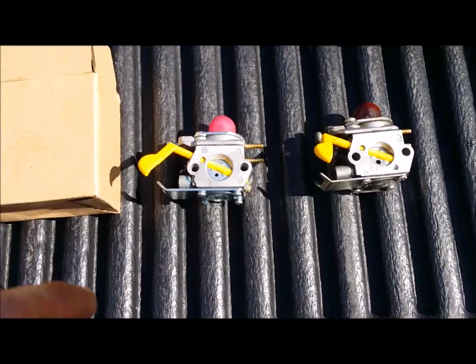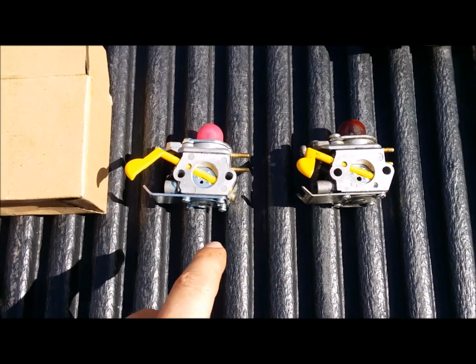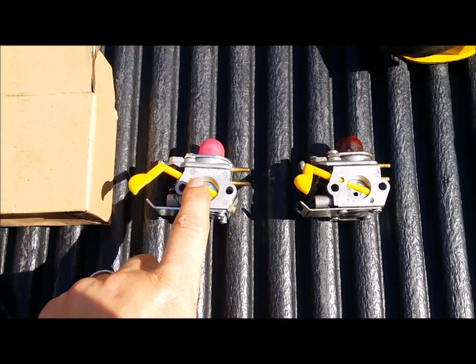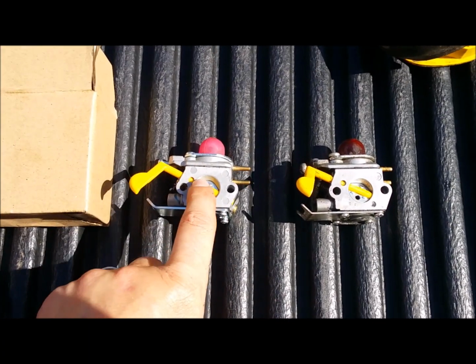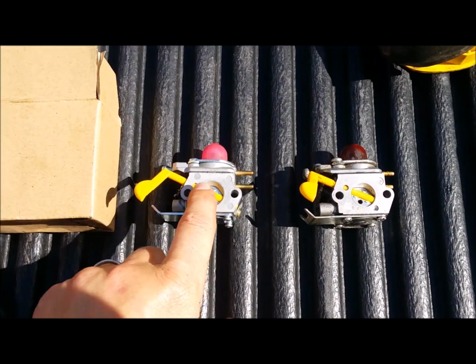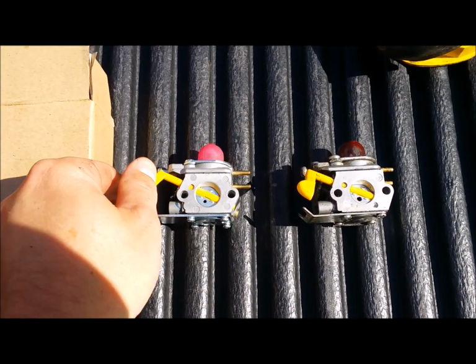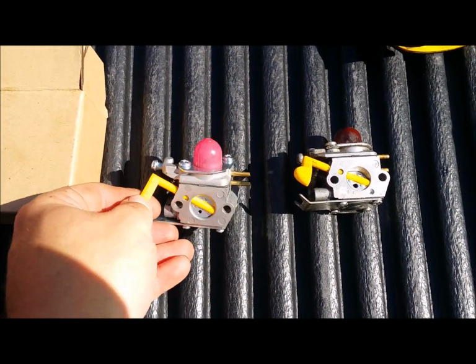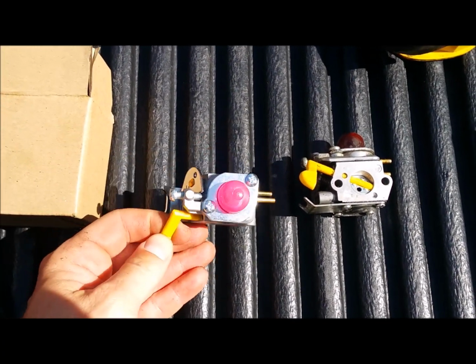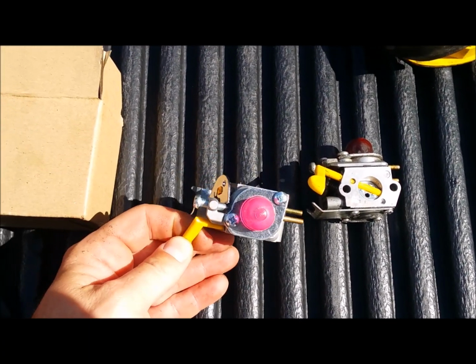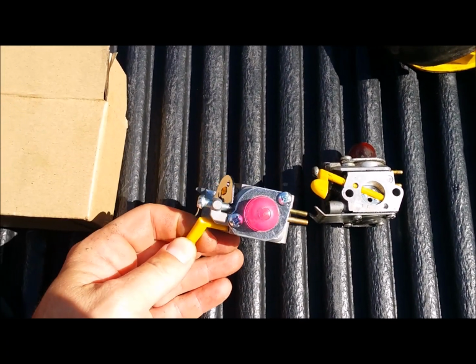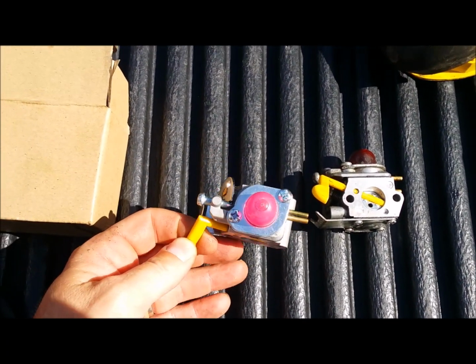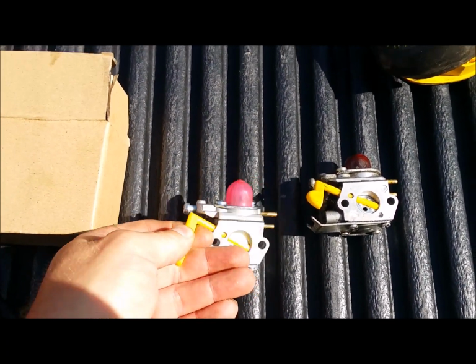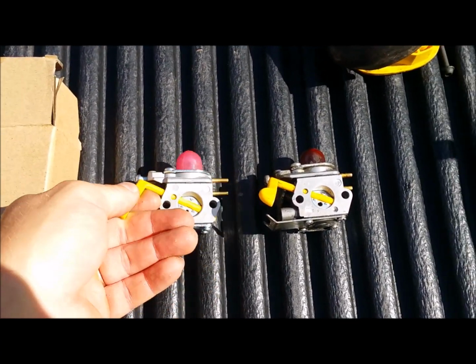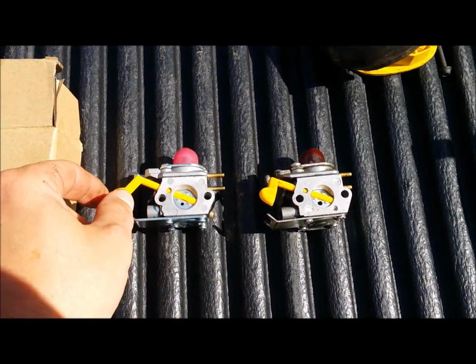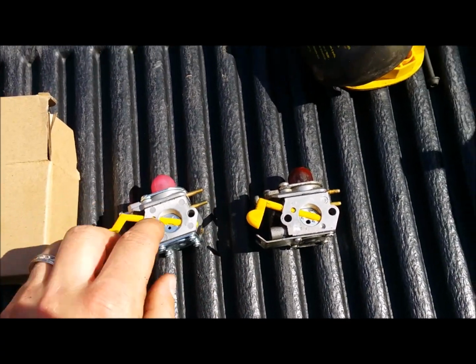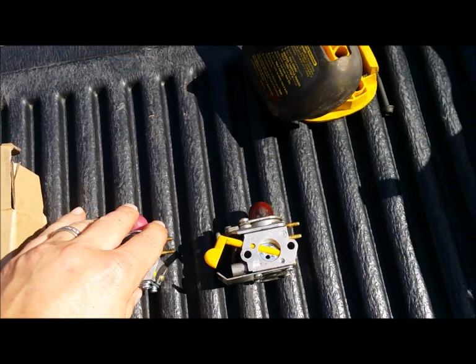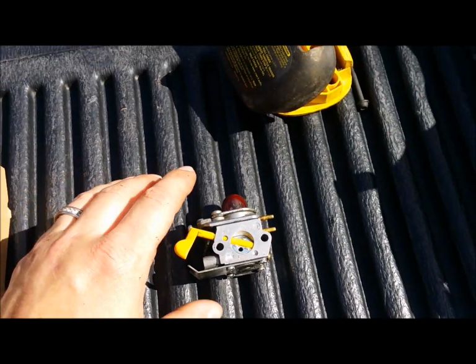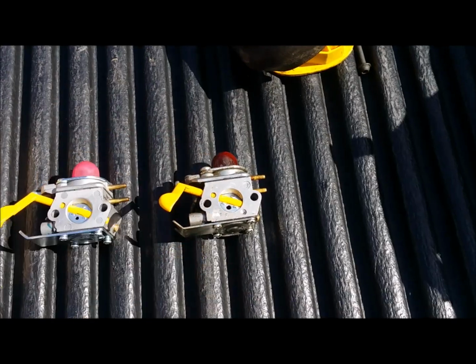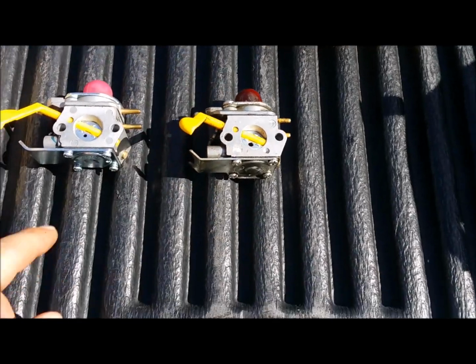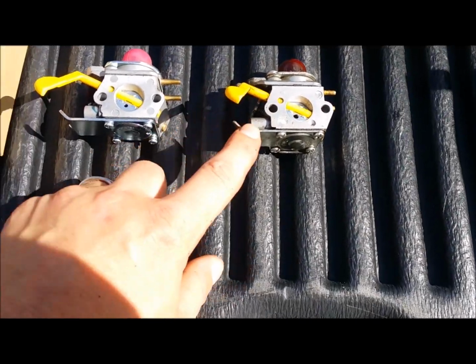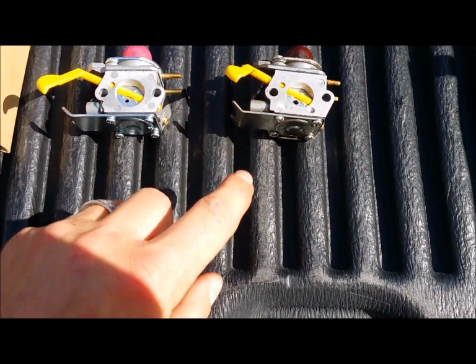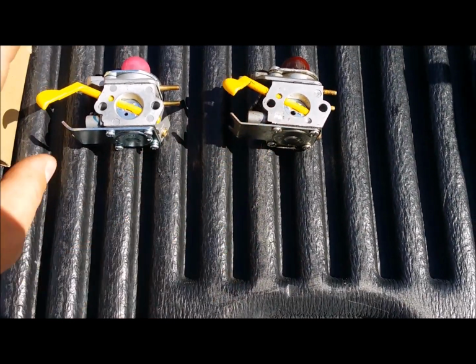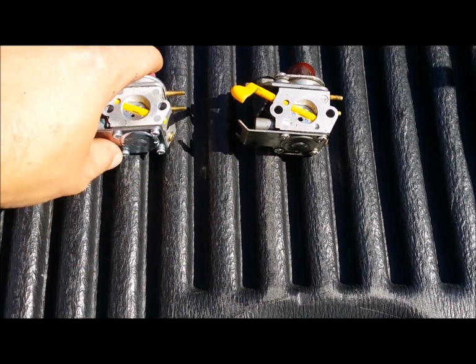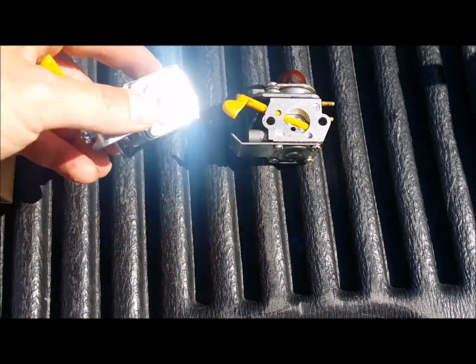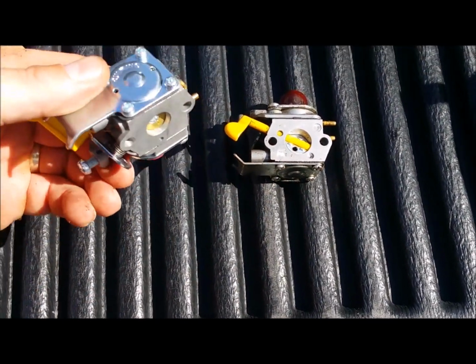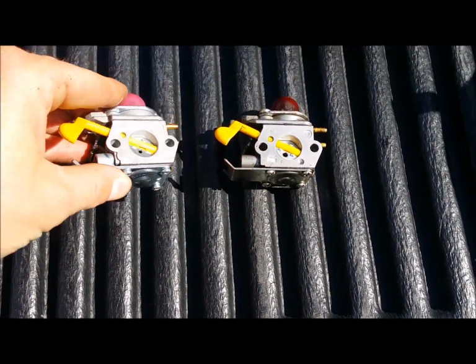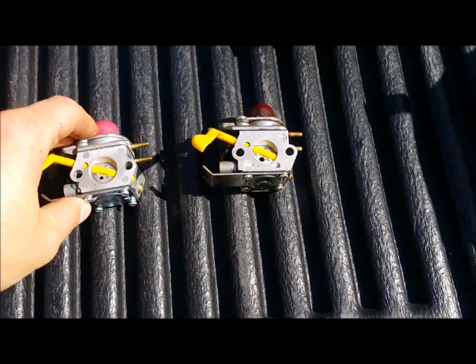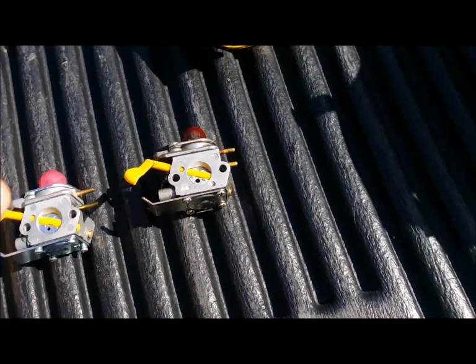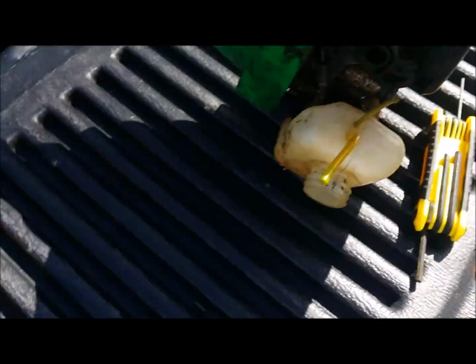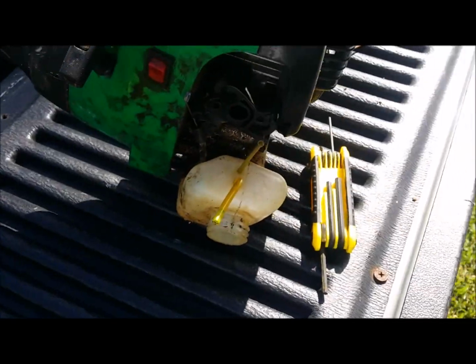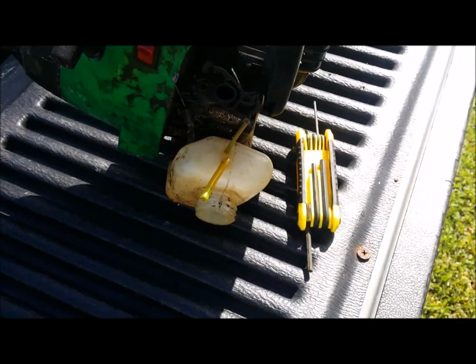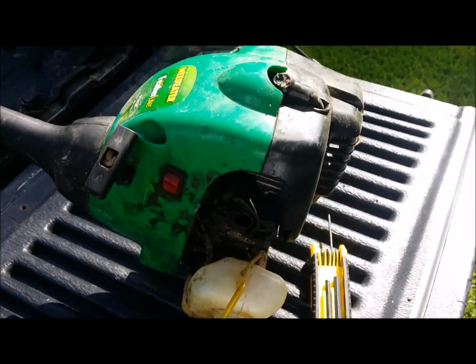This is the new one we bought on Amazon for less than 15 bucks. Here's the old one. I'm just gonna put this new one on there and see what happens.